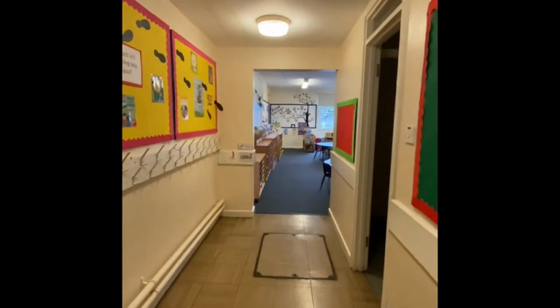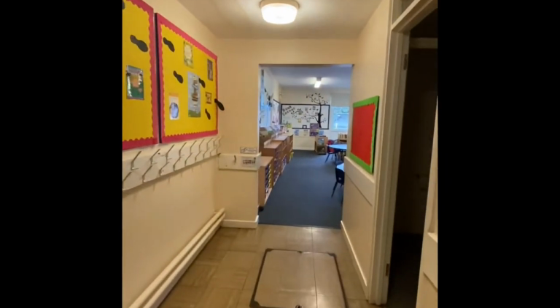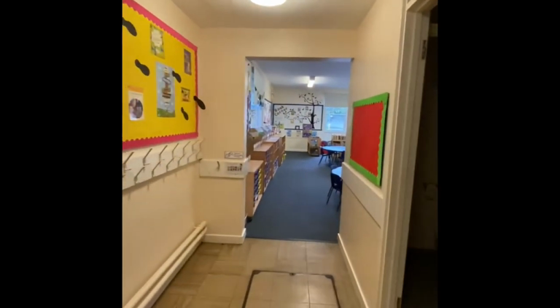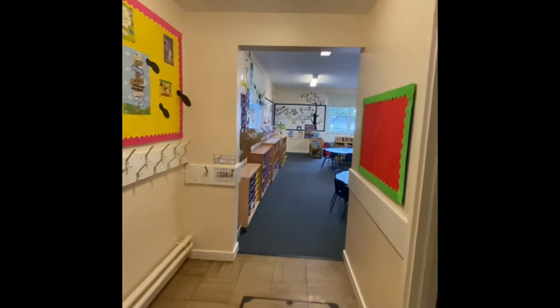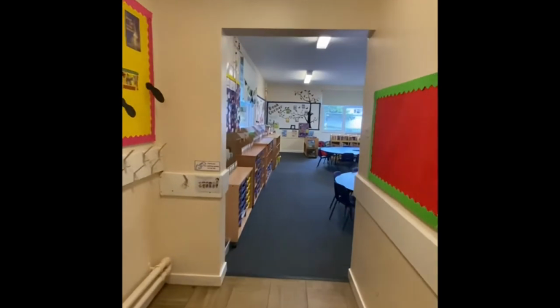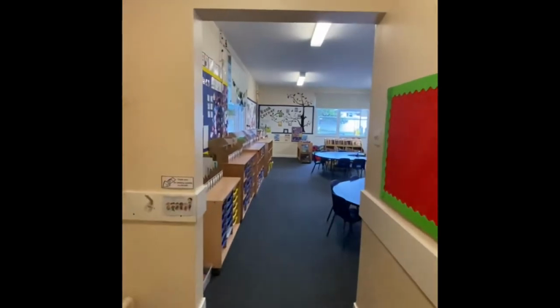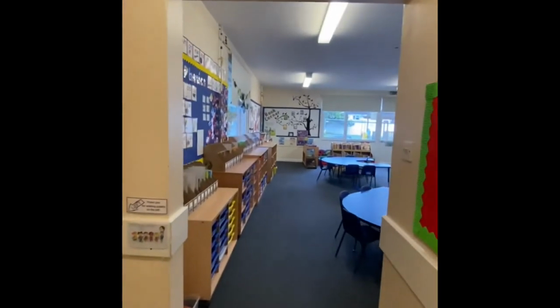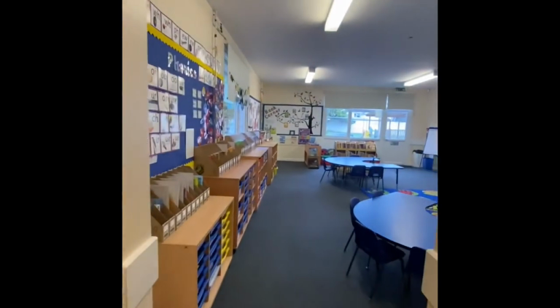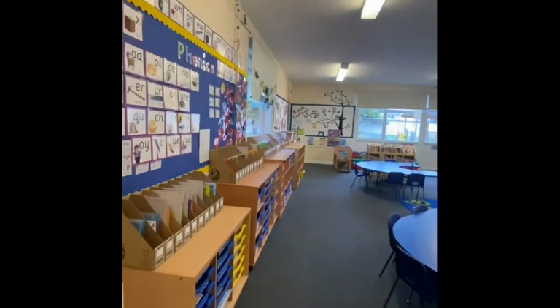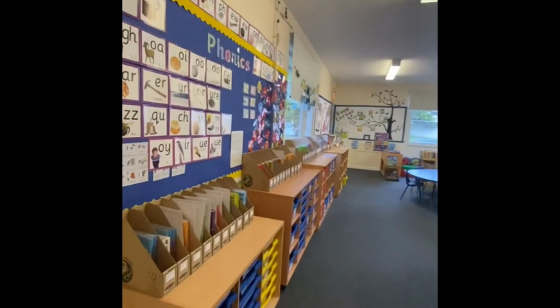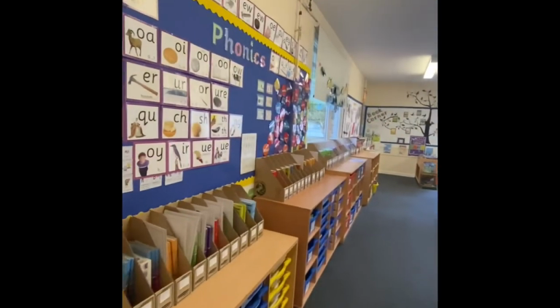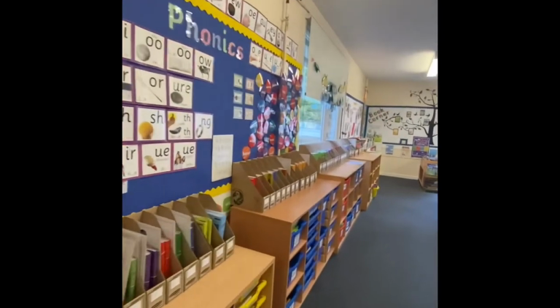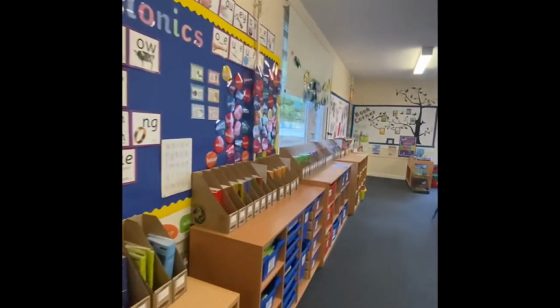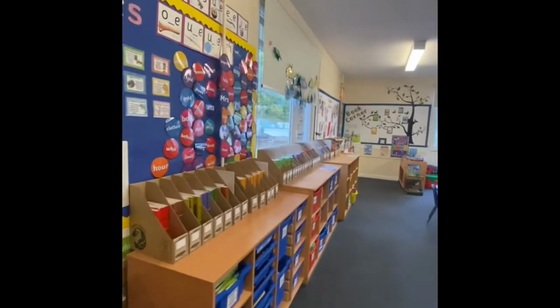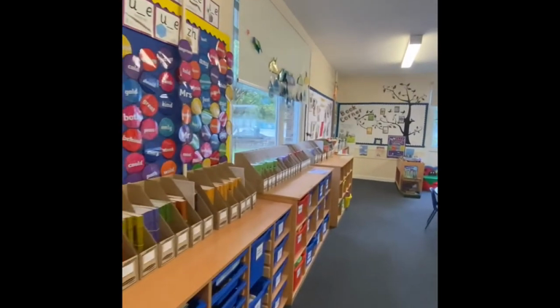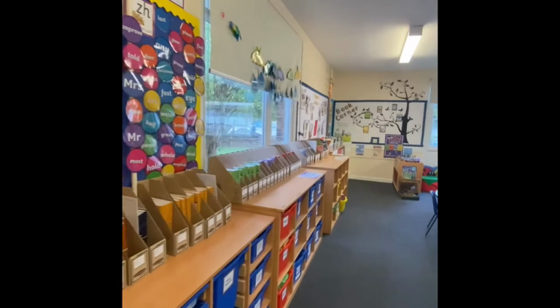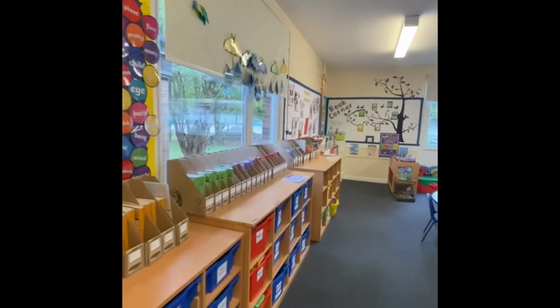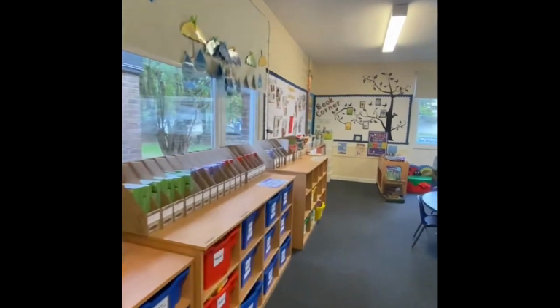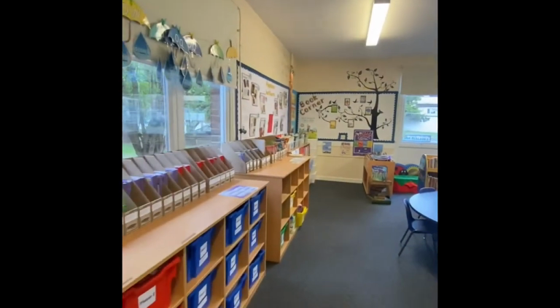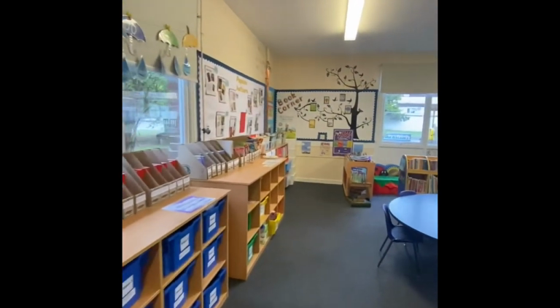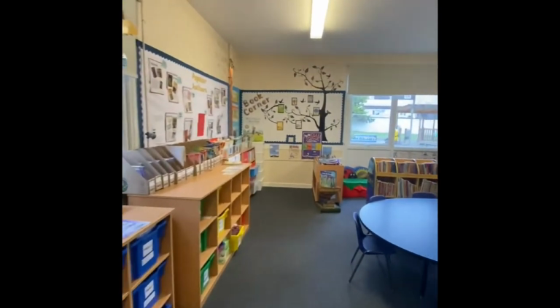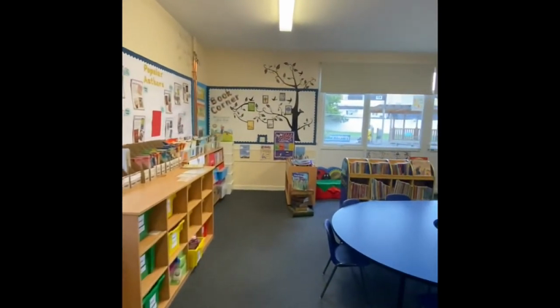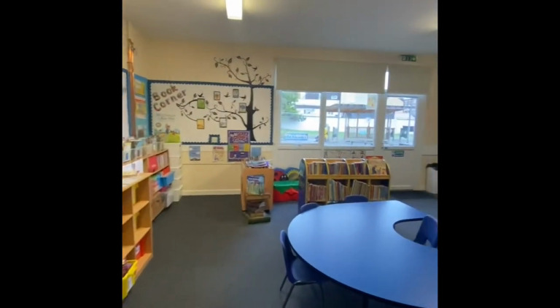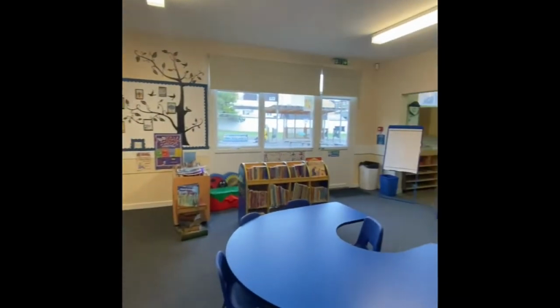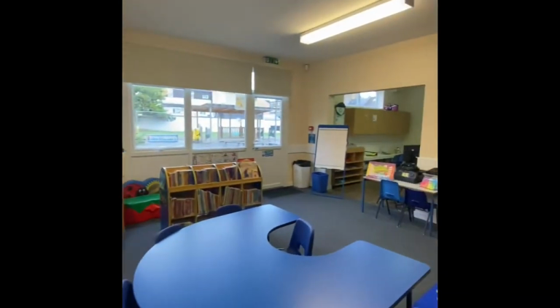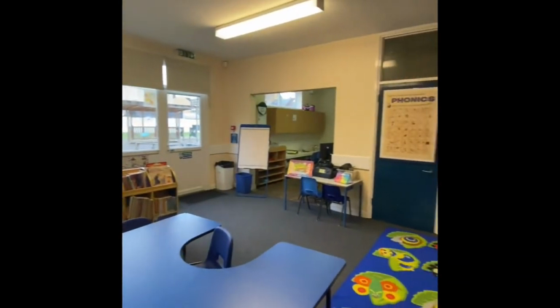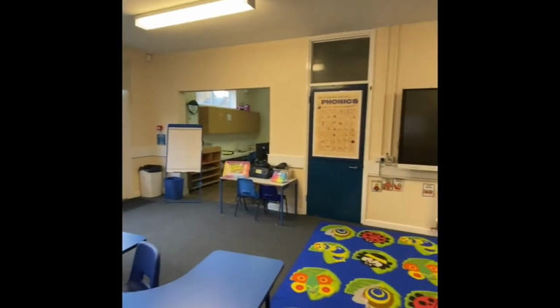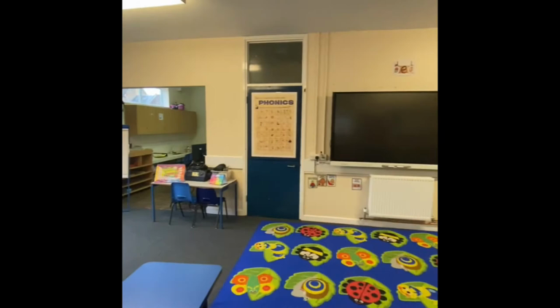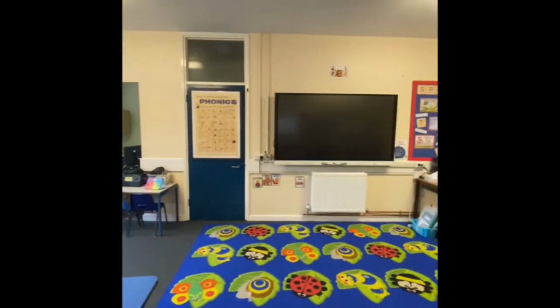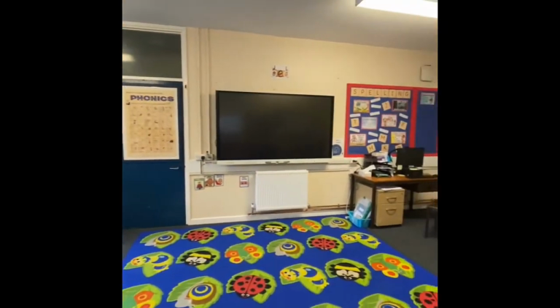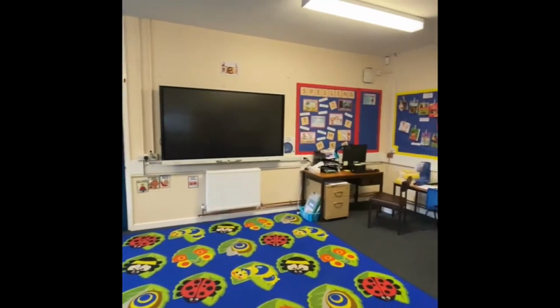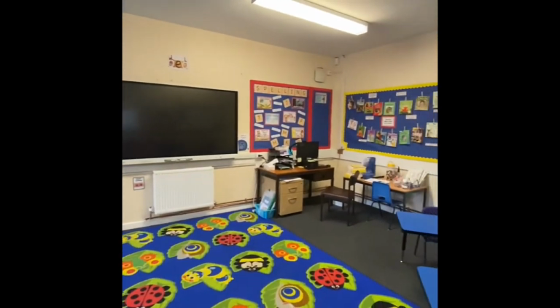Learning to read is a key priority at St John's. Our younger children have phonics lessons every day where they learn their sounds, which they link to reading and writing. We have a dedicated phonics room which is very well equipped.